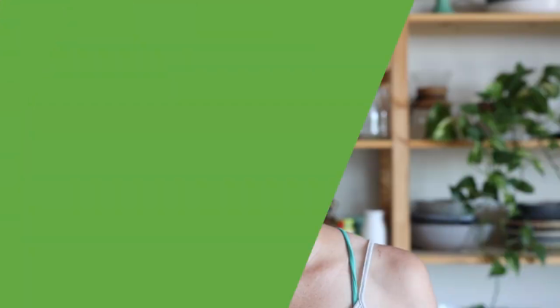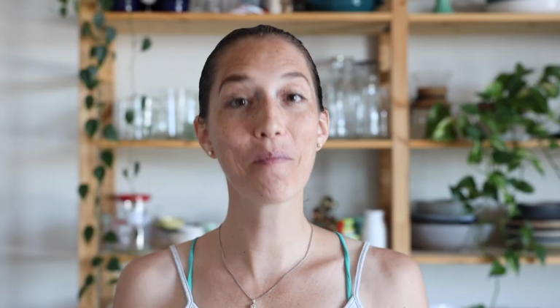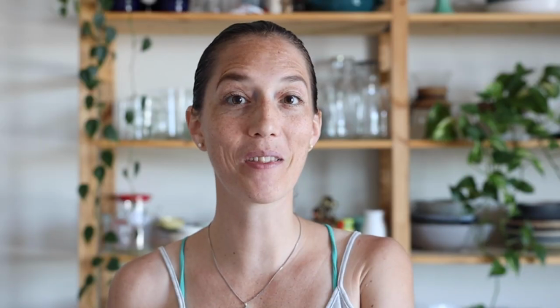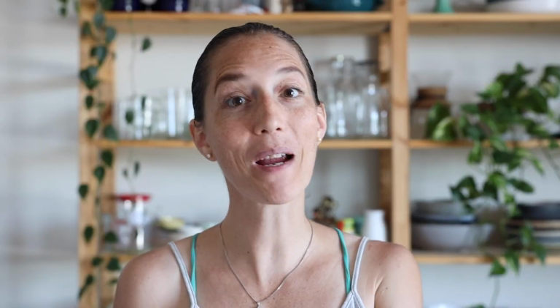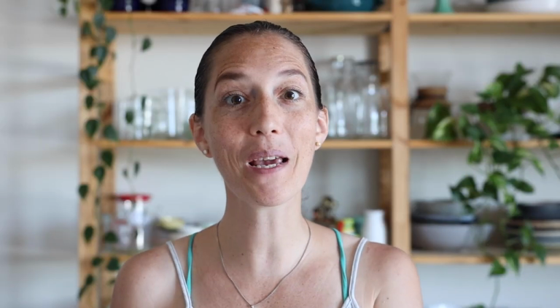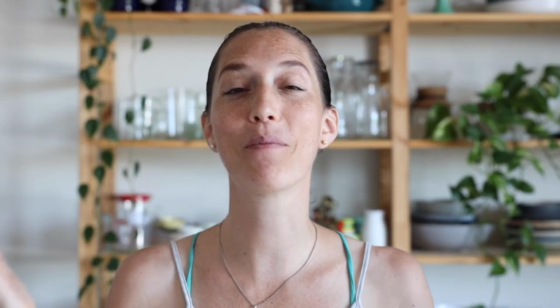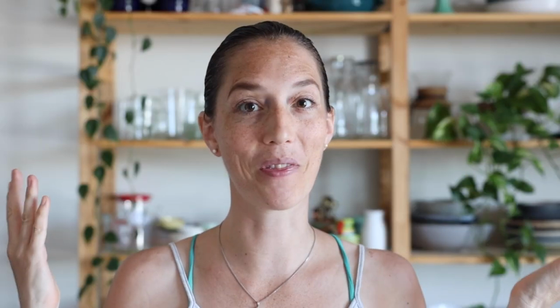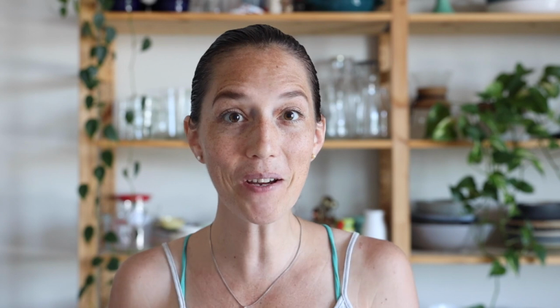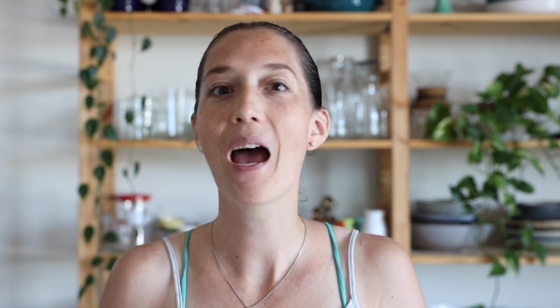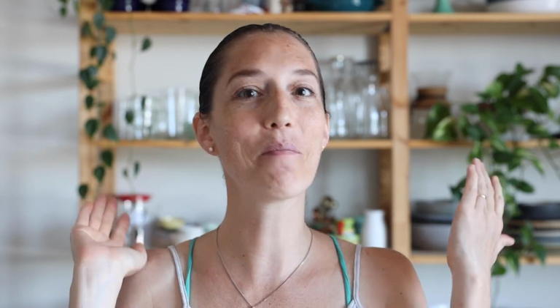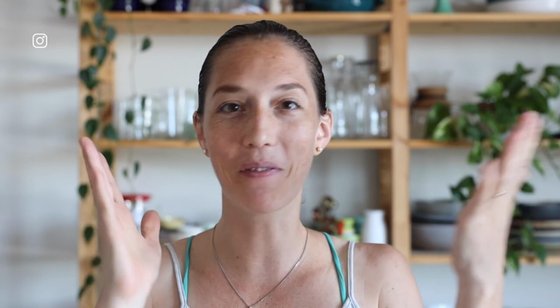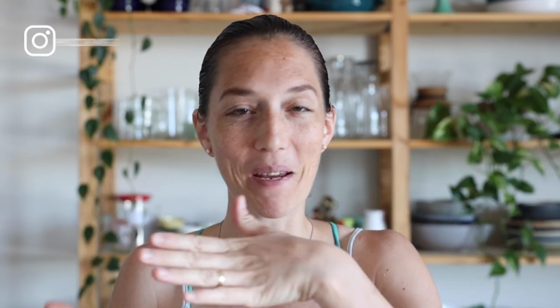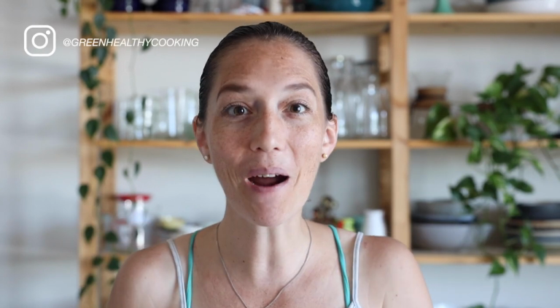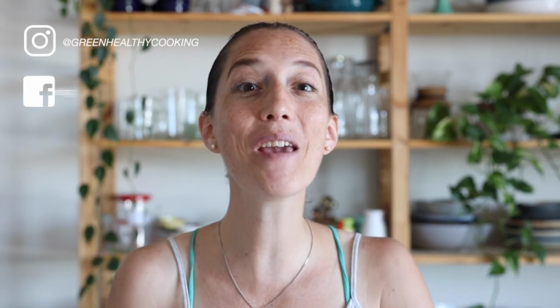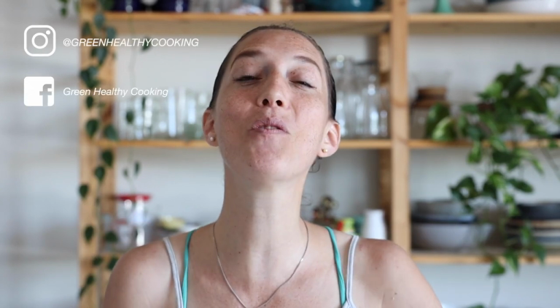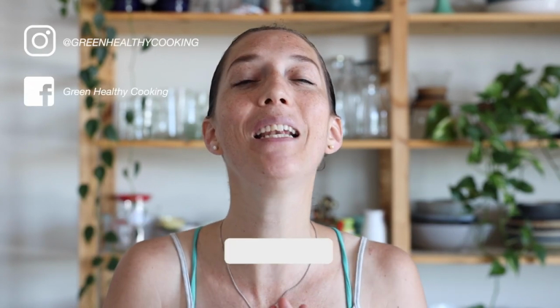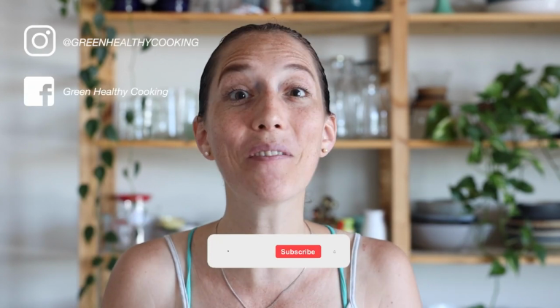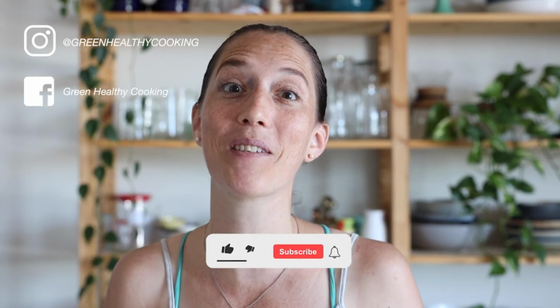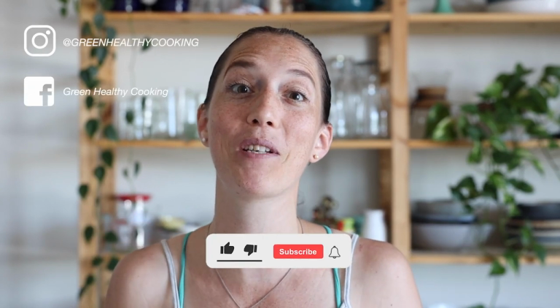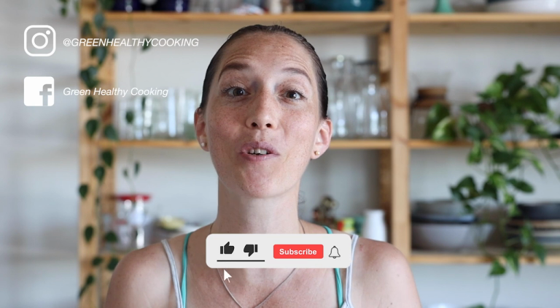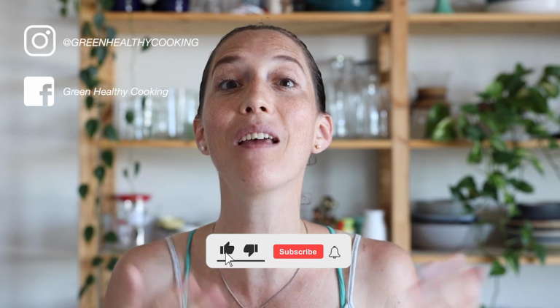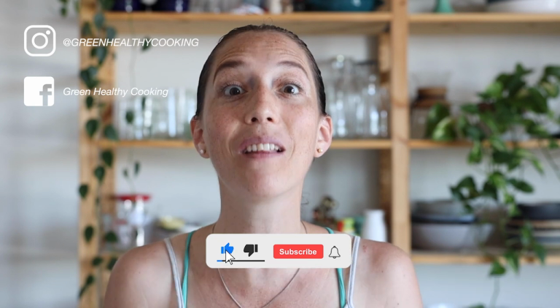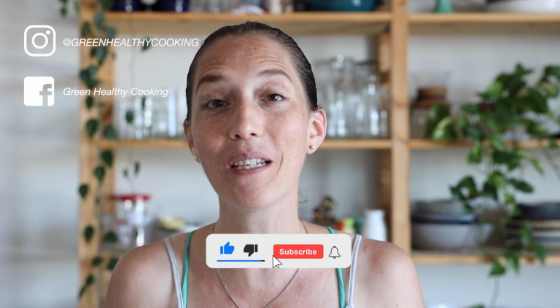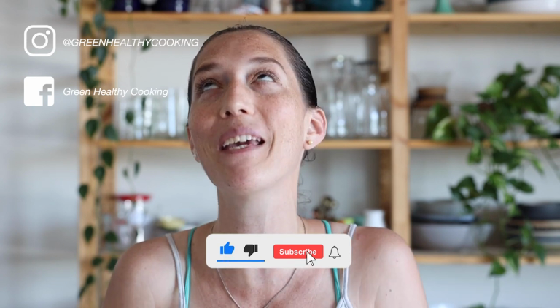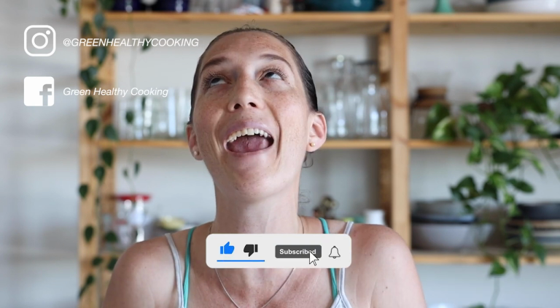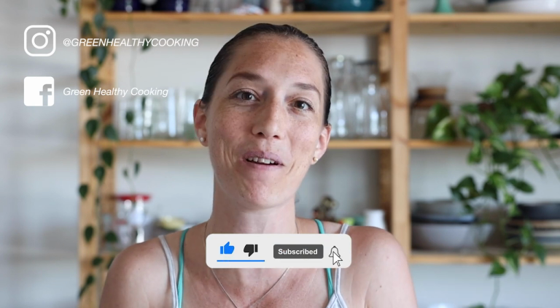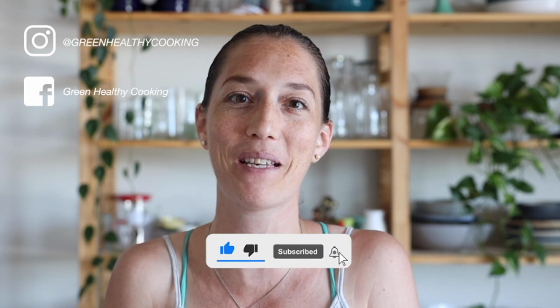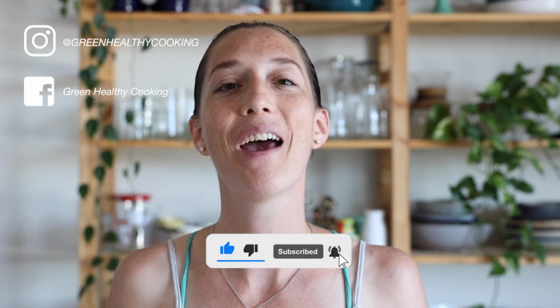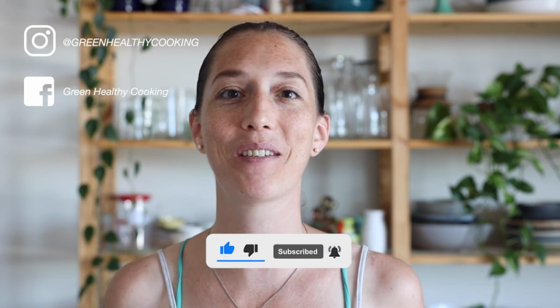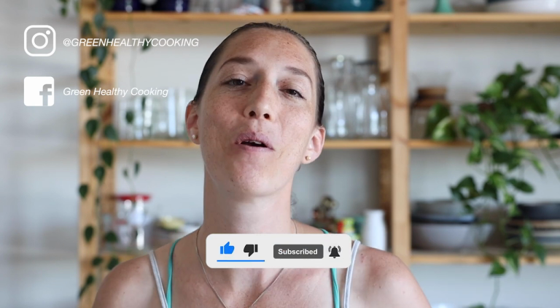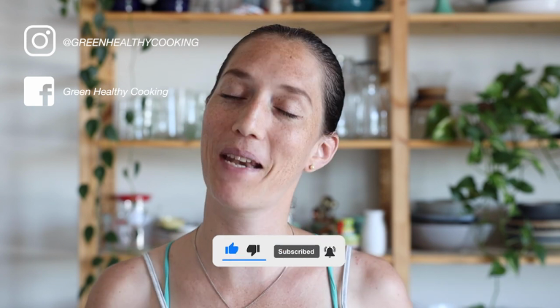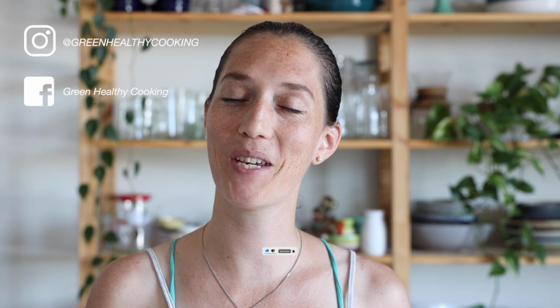I hope you enjoyed this recipe and the video, and I hope you're going to give it a try. If you do, please don't forget to snap a picture and show me — I love seeing when you make any of my recipes. I'll see you in my next video!